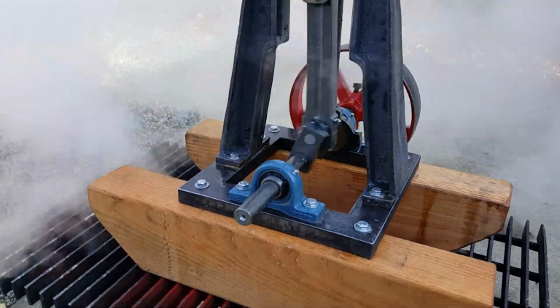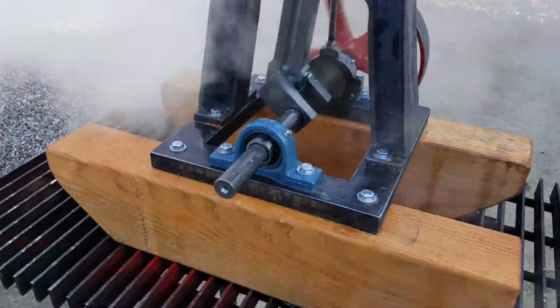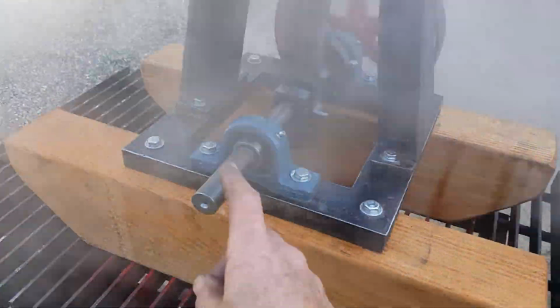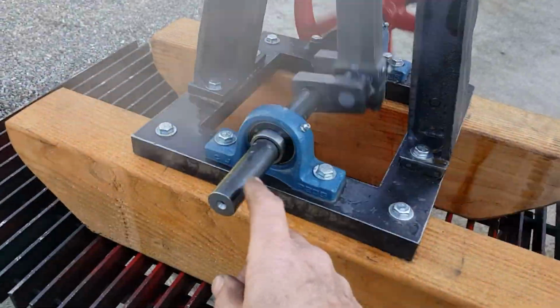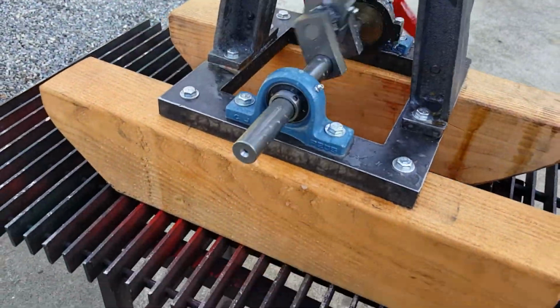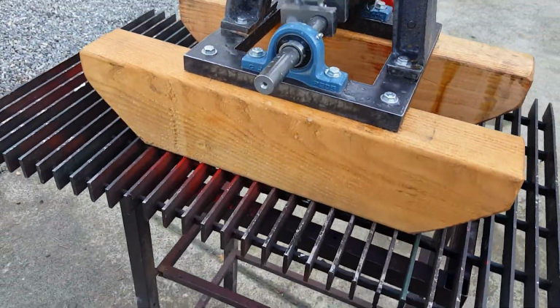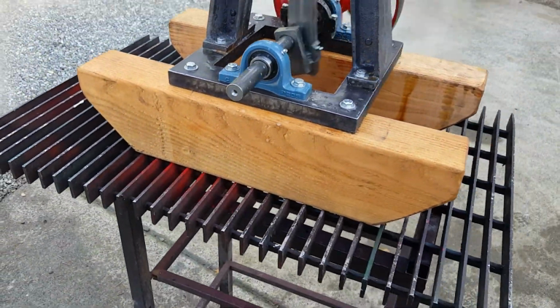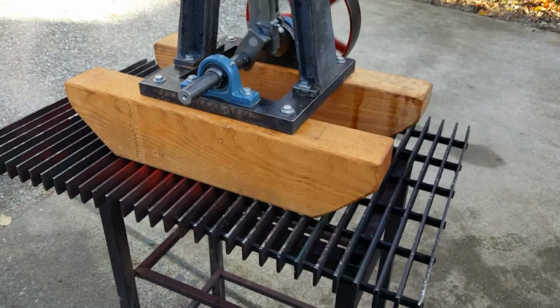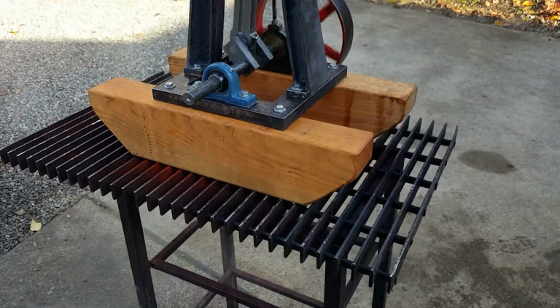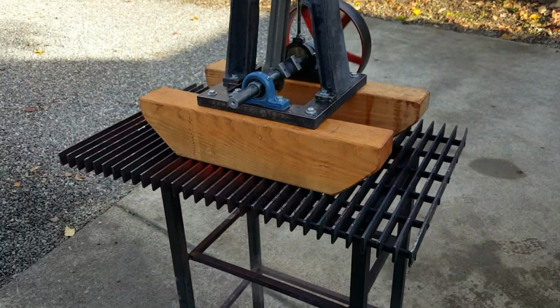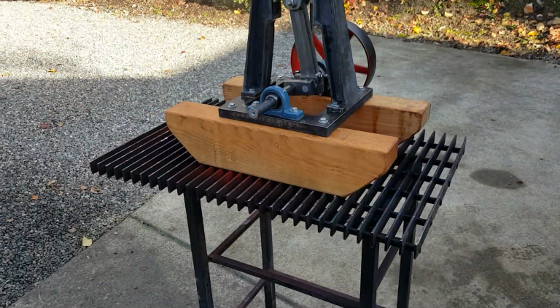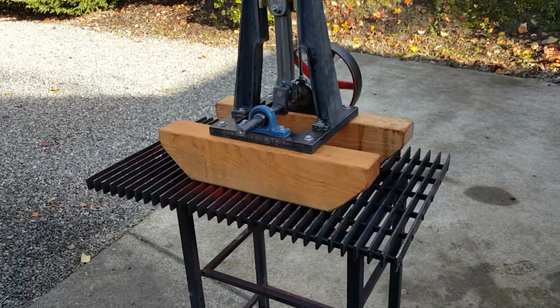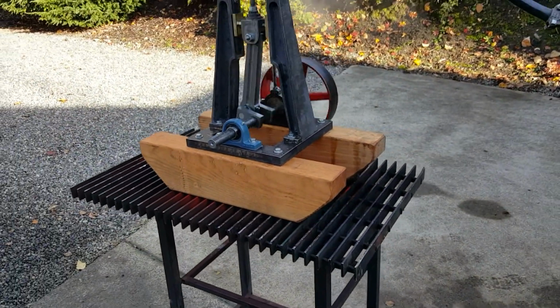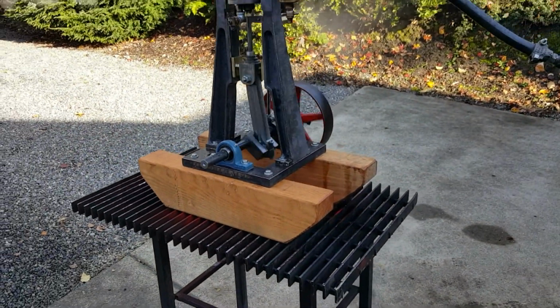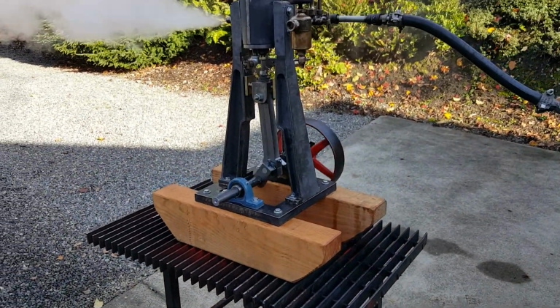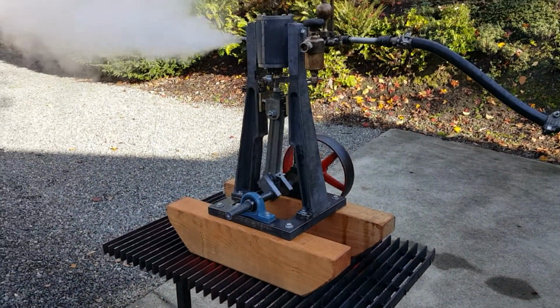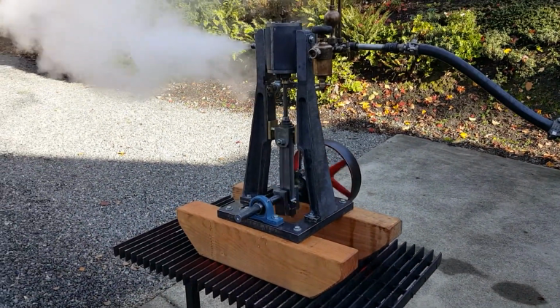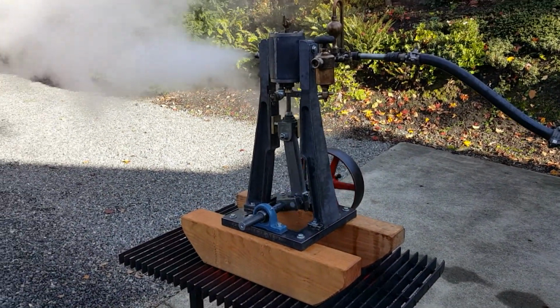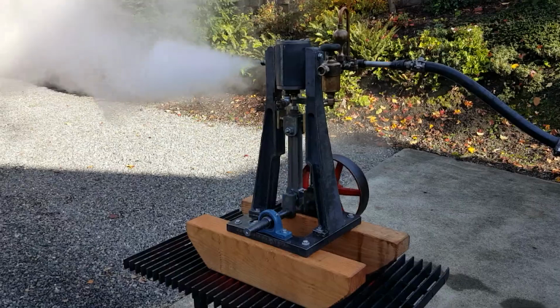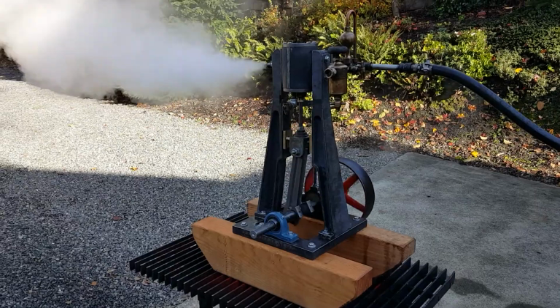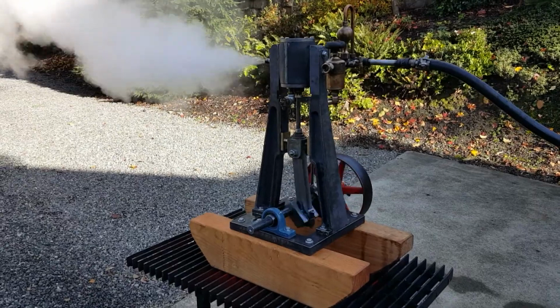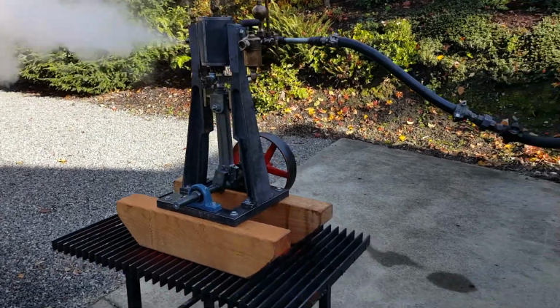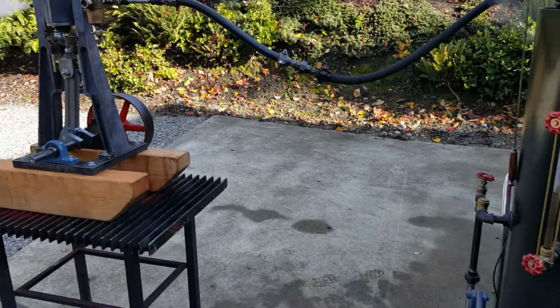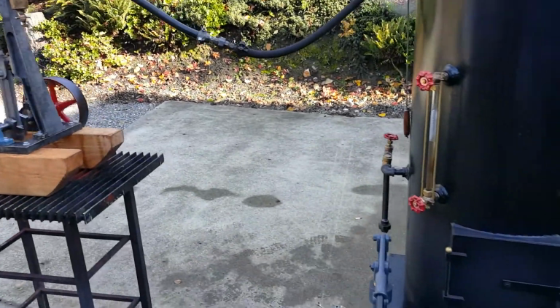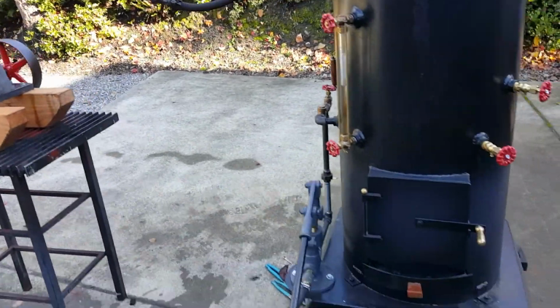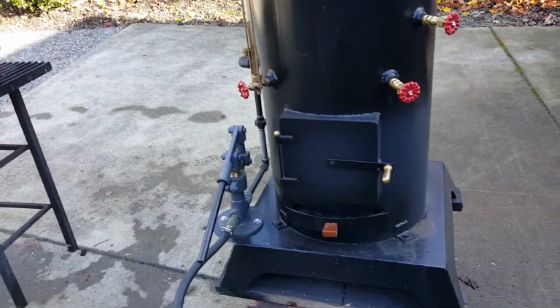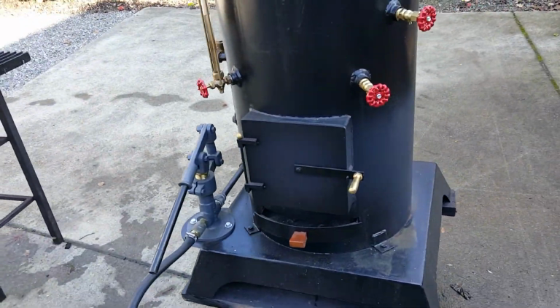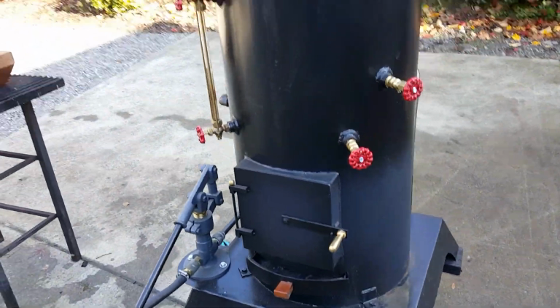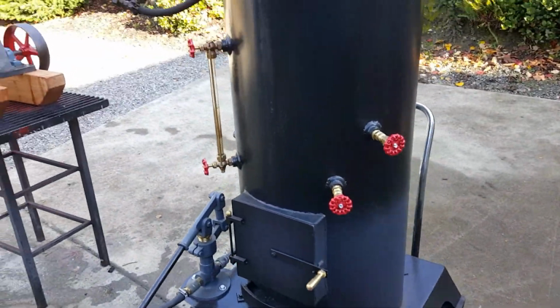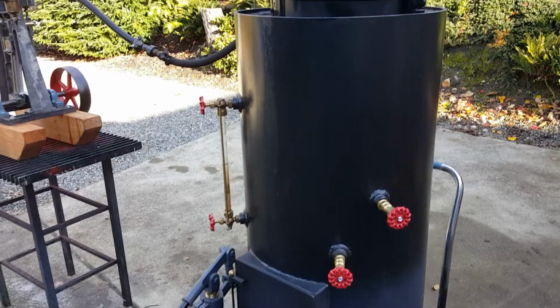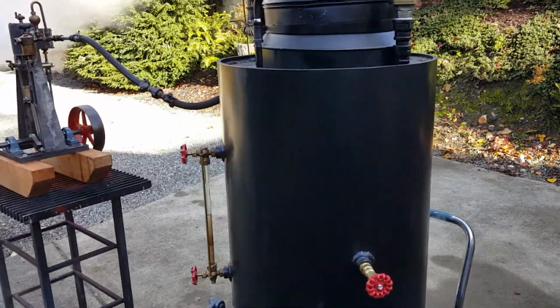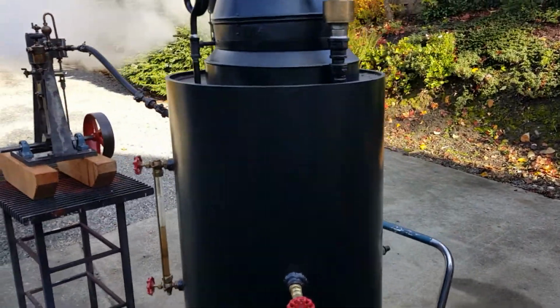One-inch shaft. If you want a boiler, this boiler is available.